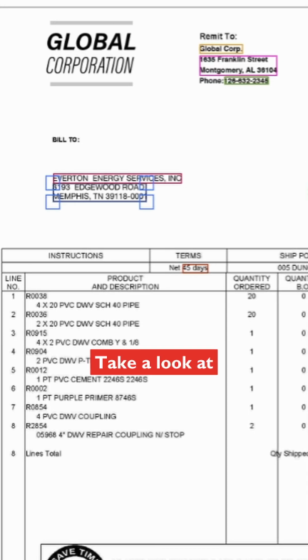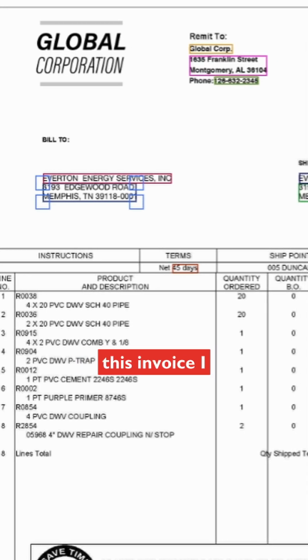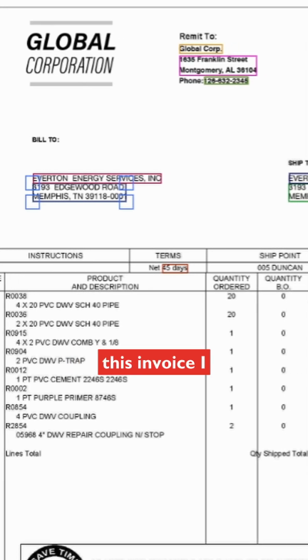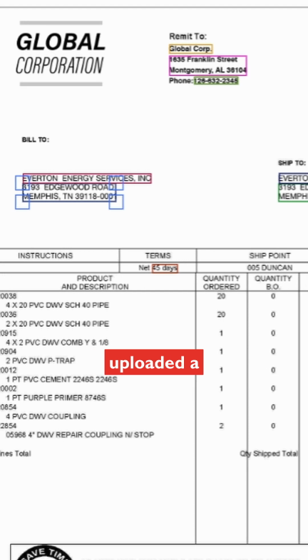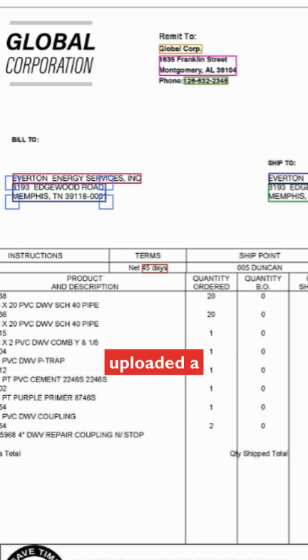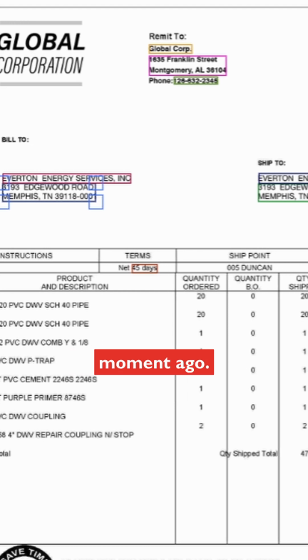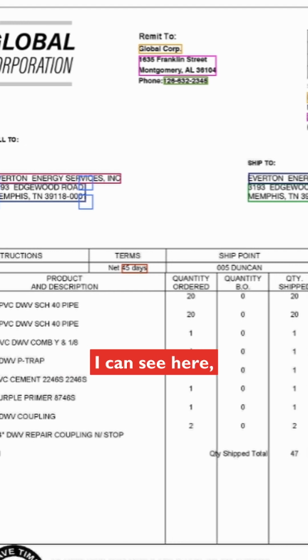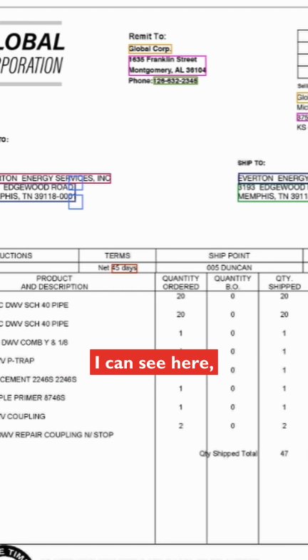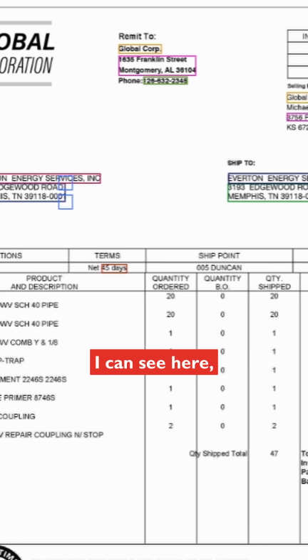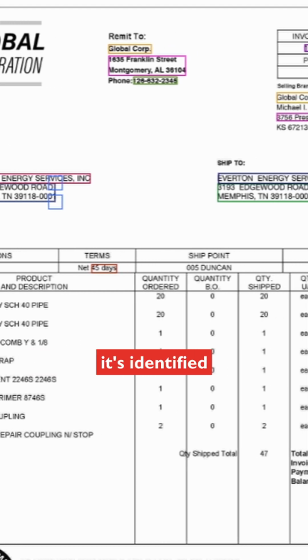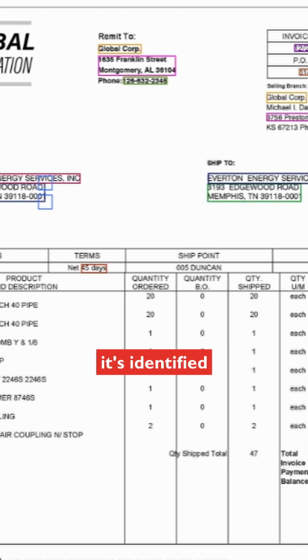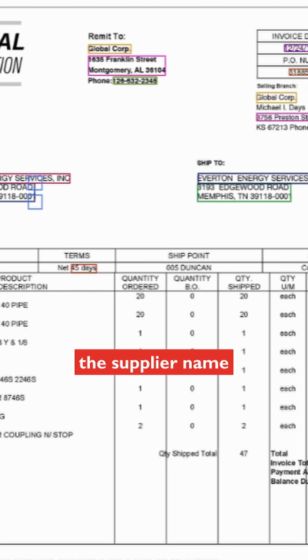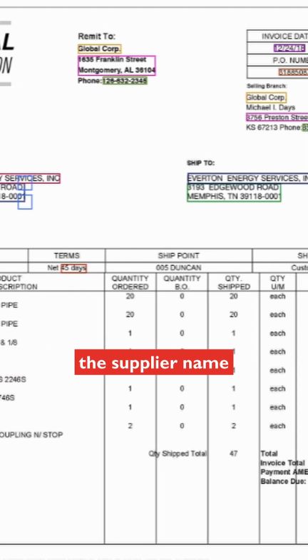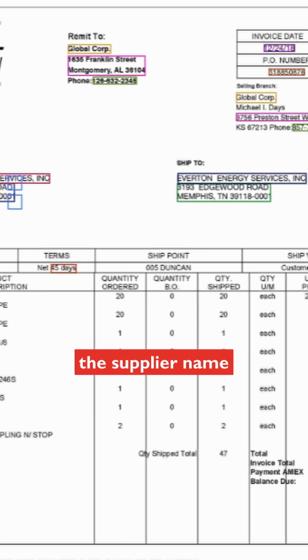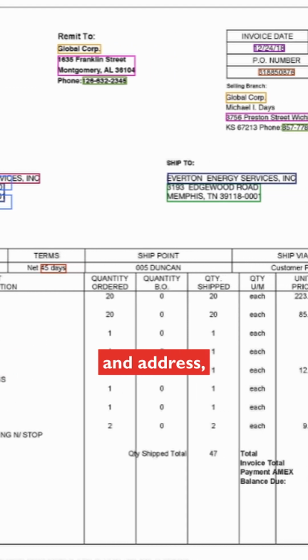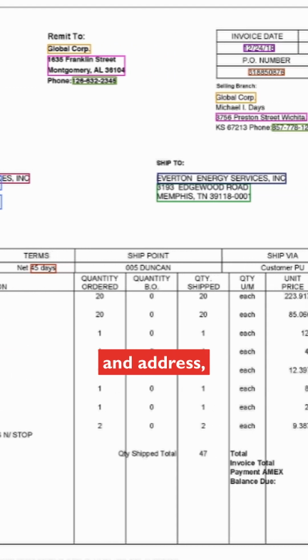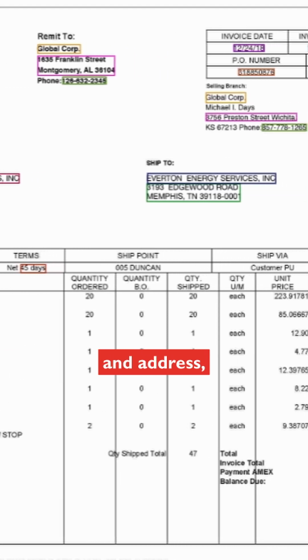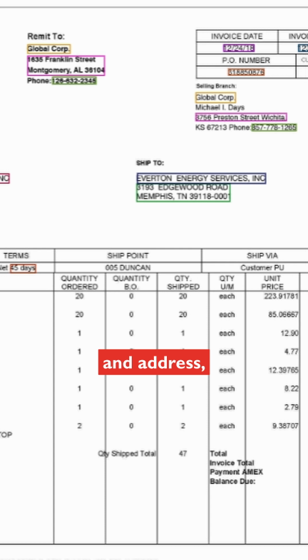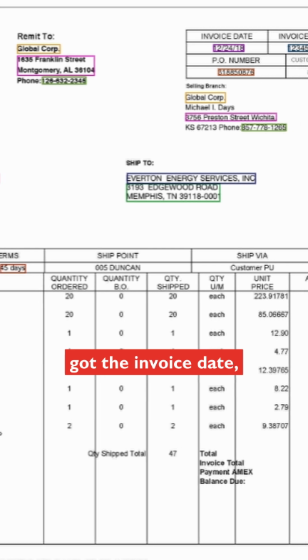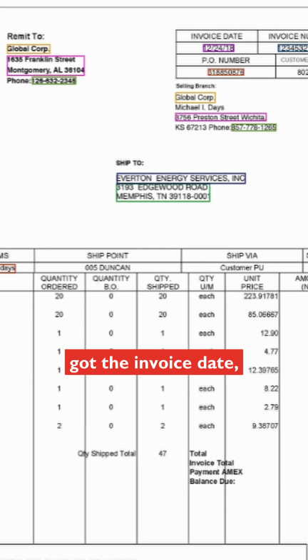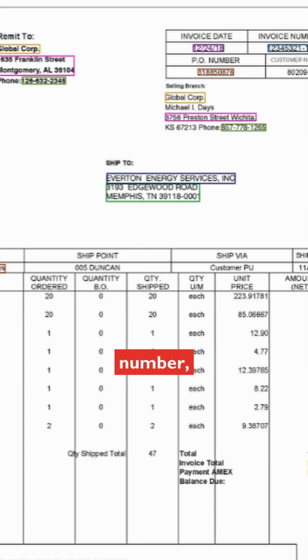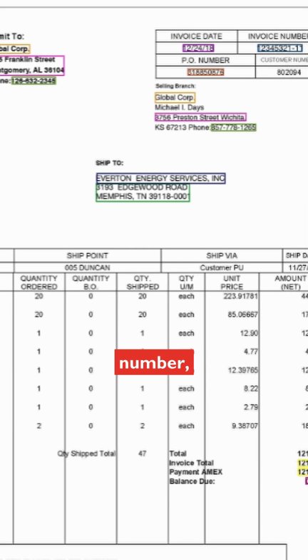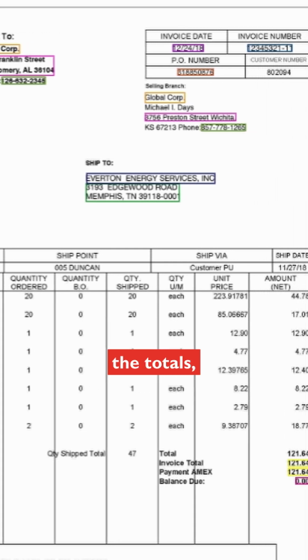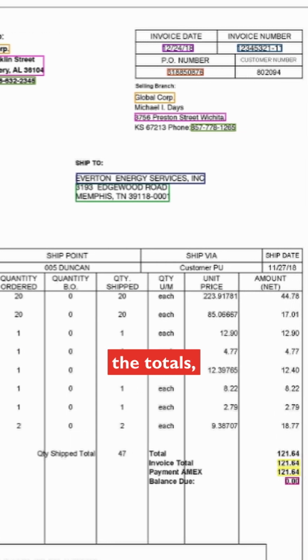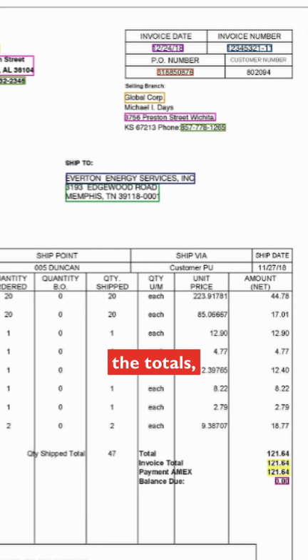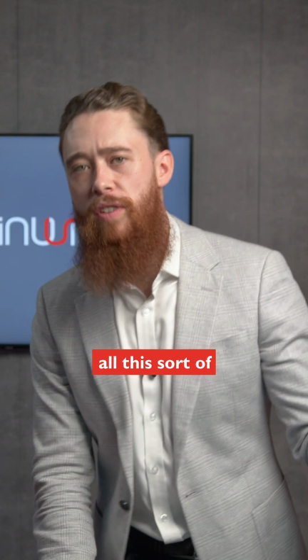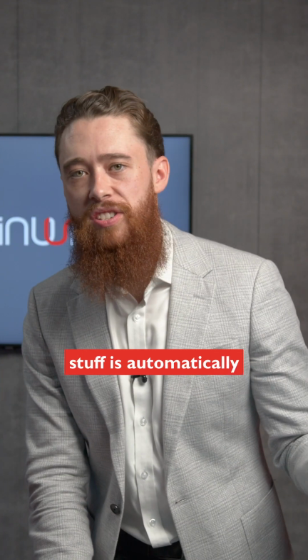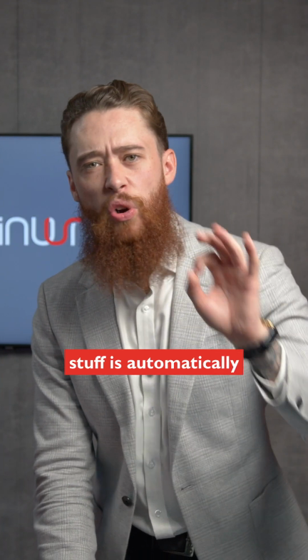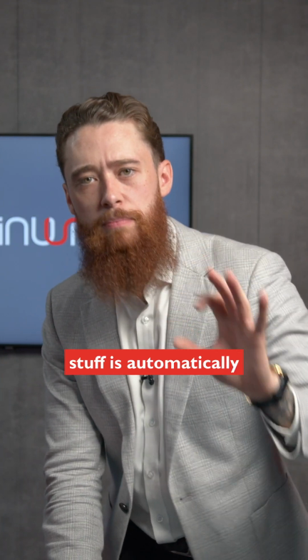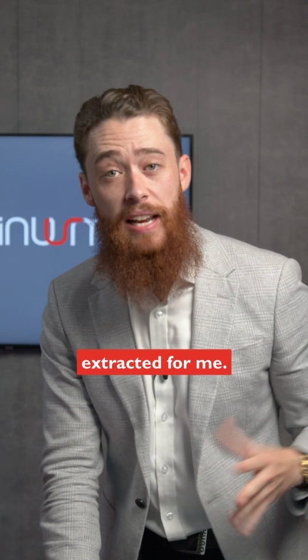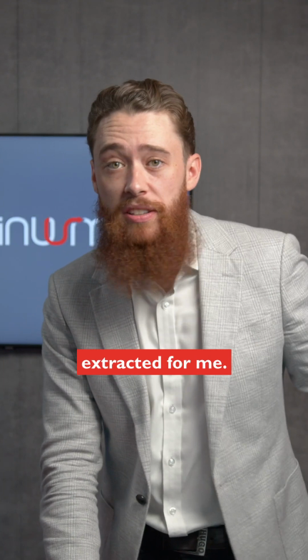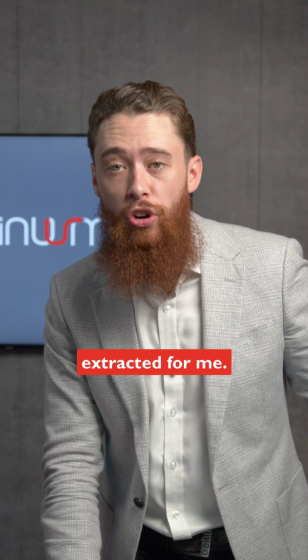Take a look at this invoice I uploaded a moment ago. I can see here it's identified the supplier name and address, got the invoice date, number, the totals — all this sort of stuff is automatically extracted for me.